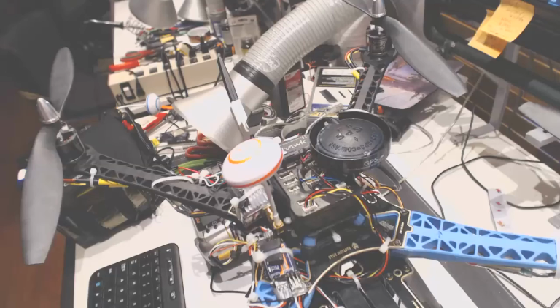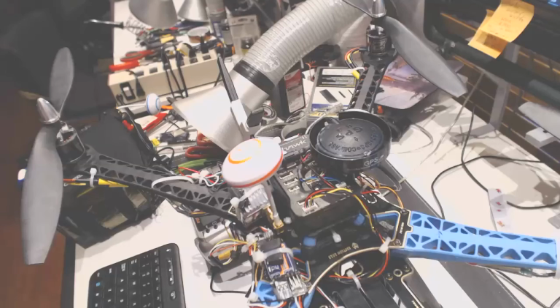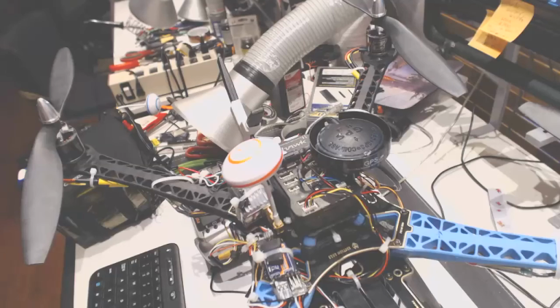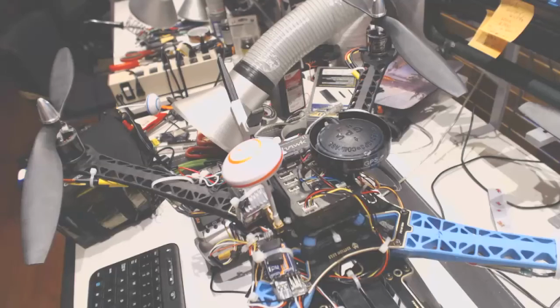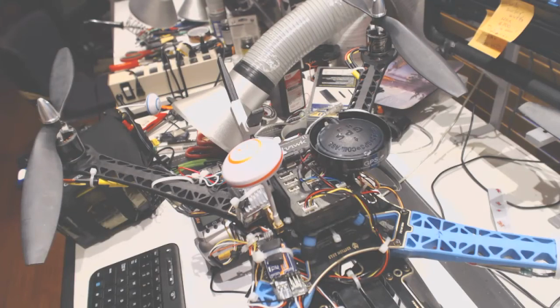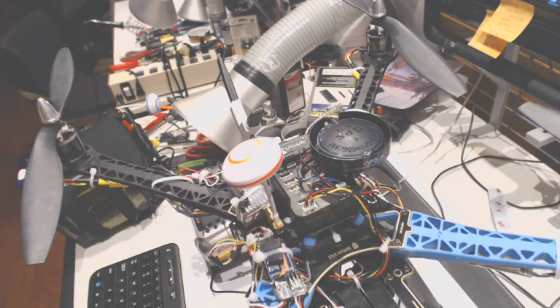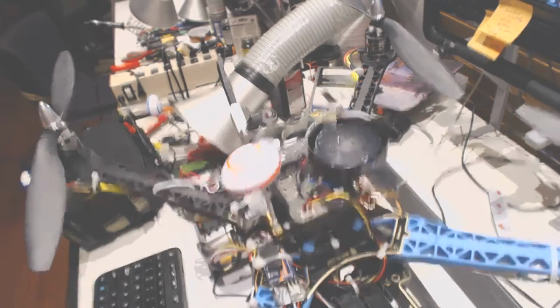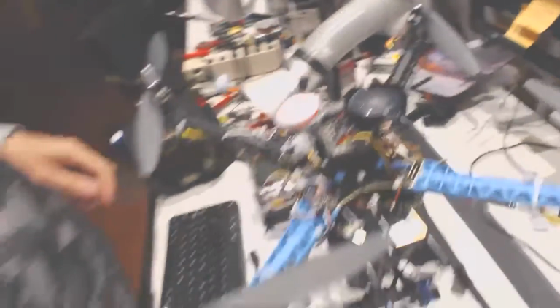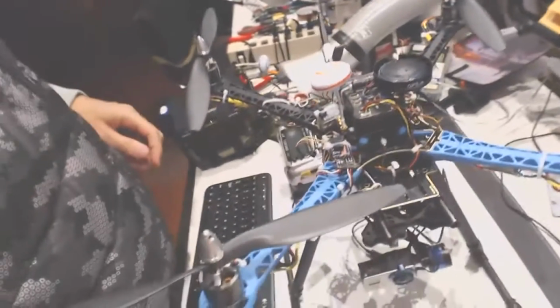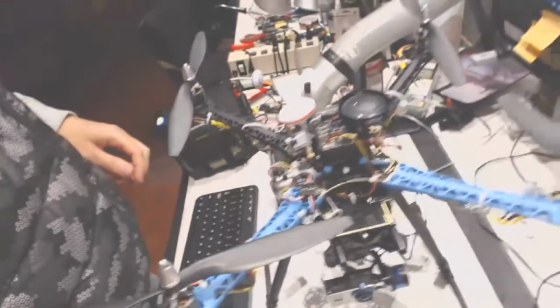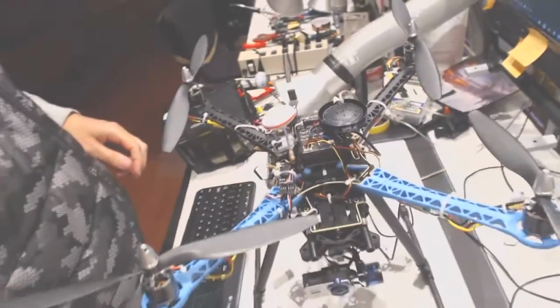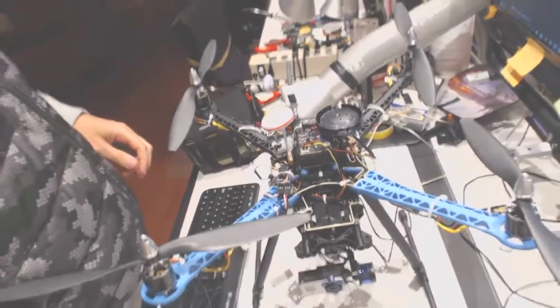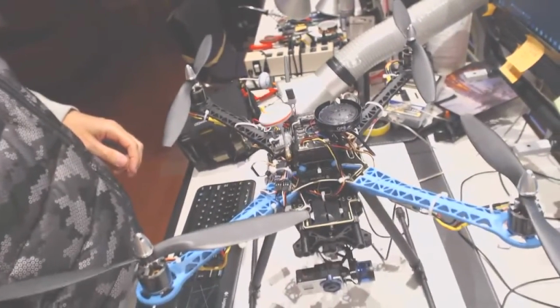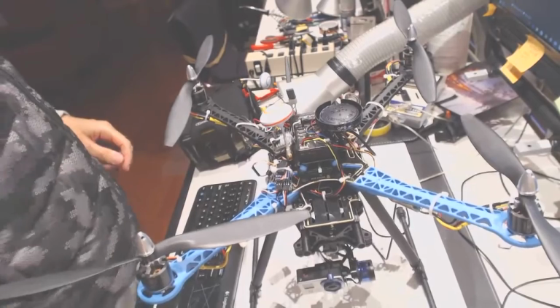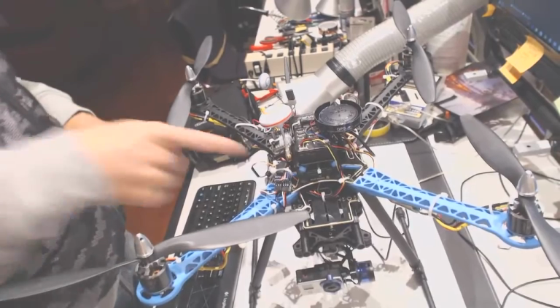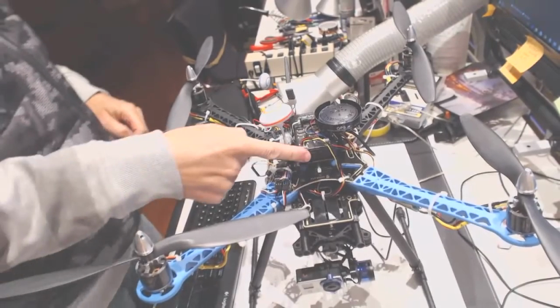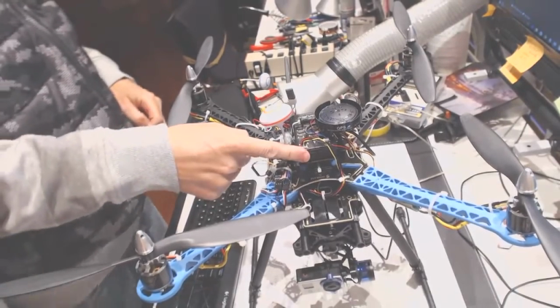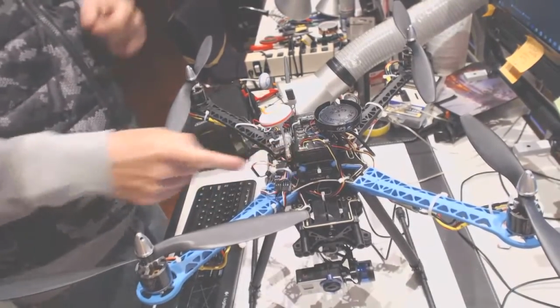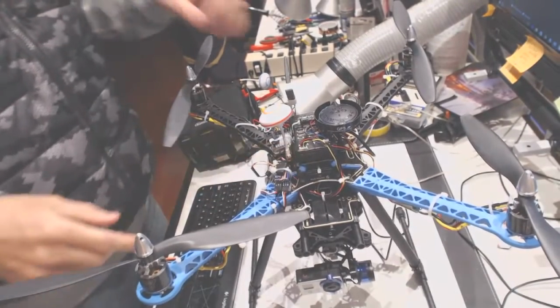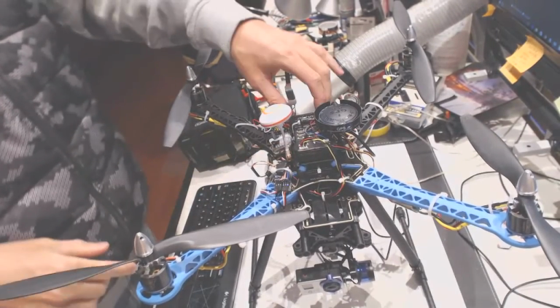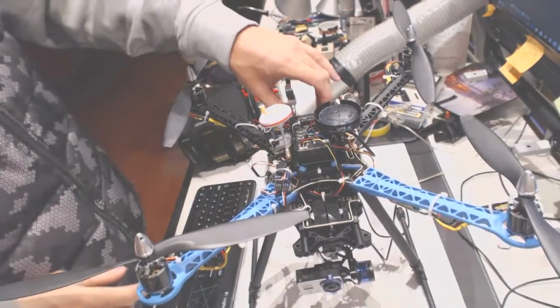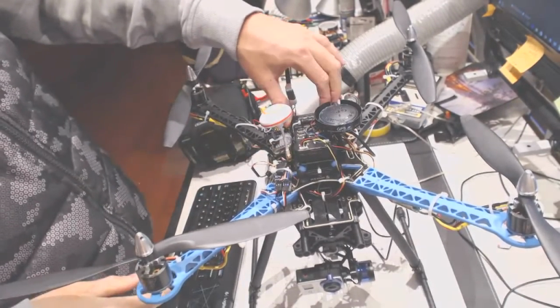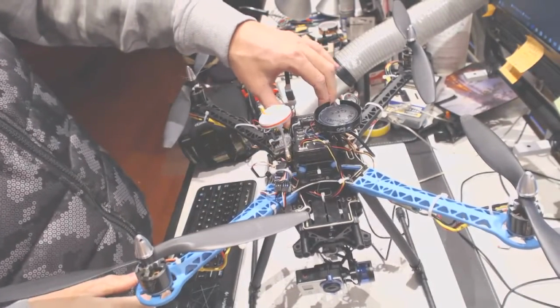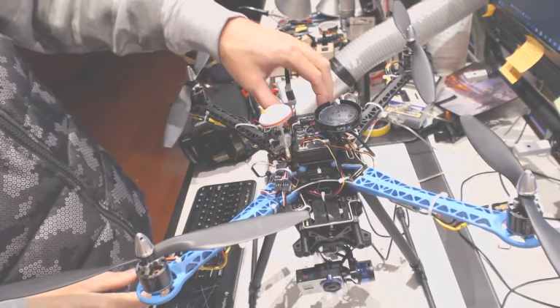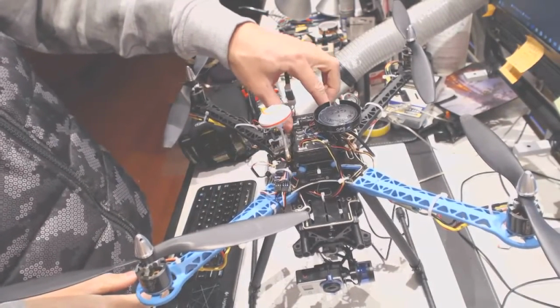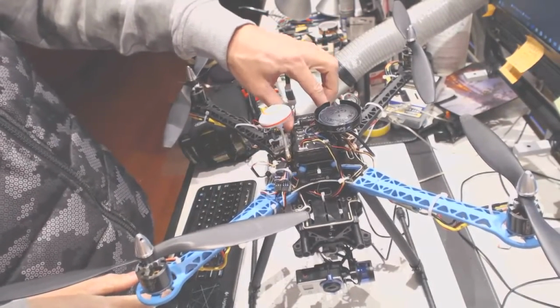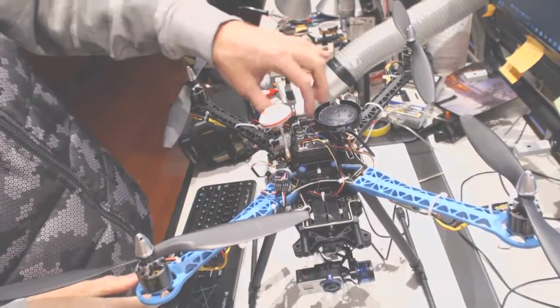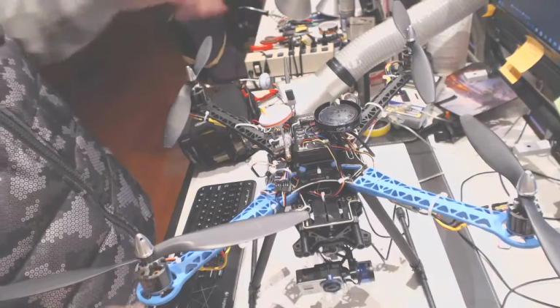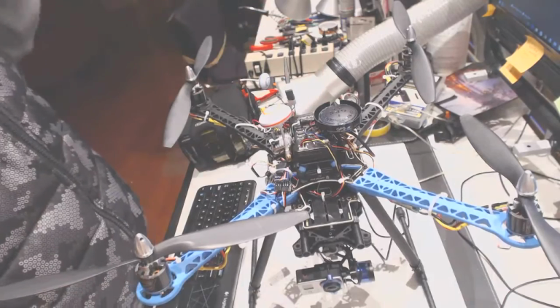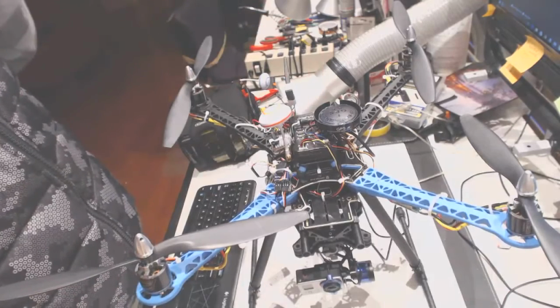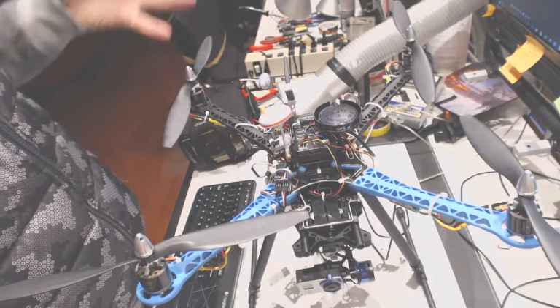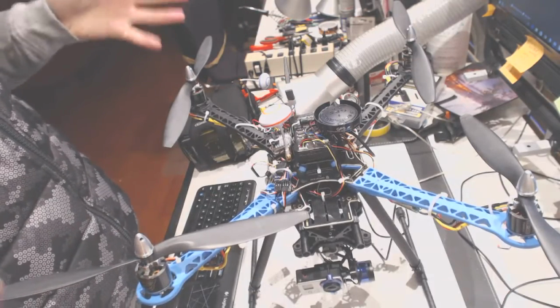Alright, so this is gonna be basically a test flight with the new Pixhack installed. It's pretty much all set up, so let's see if it's gonna fly.